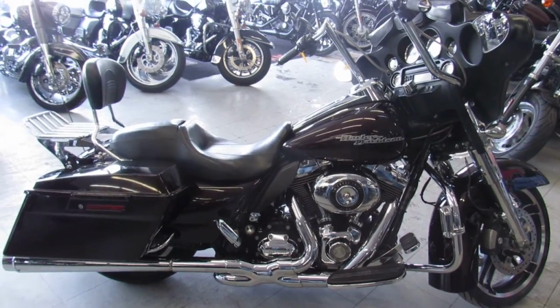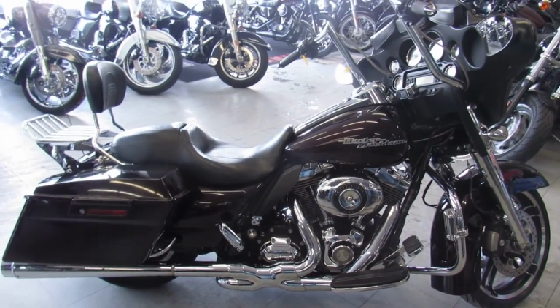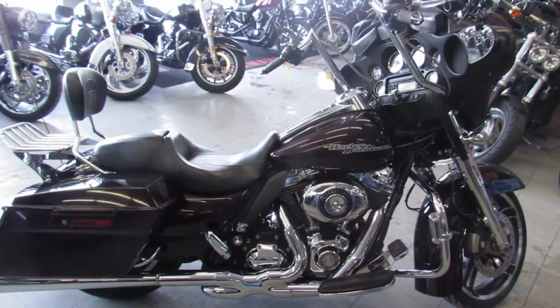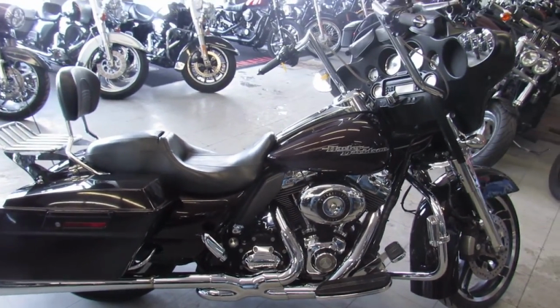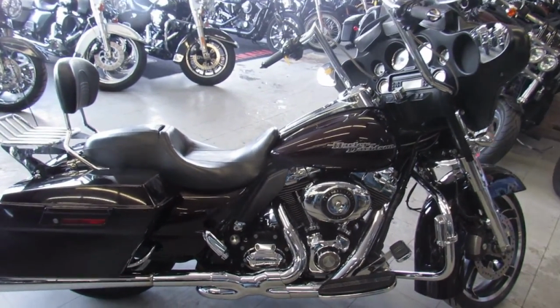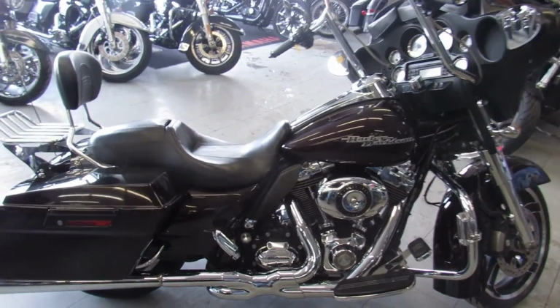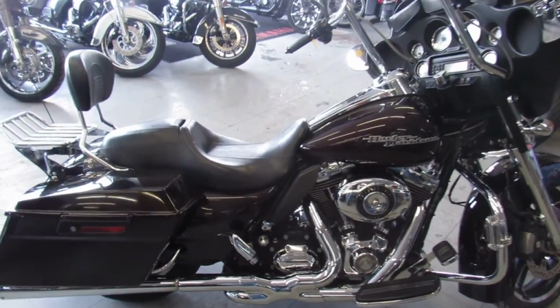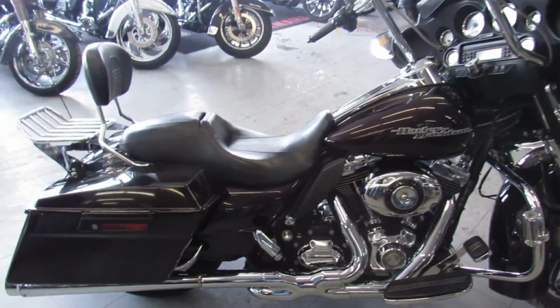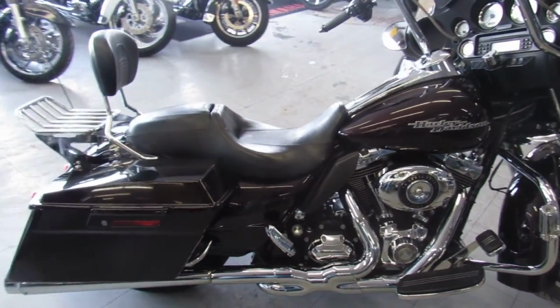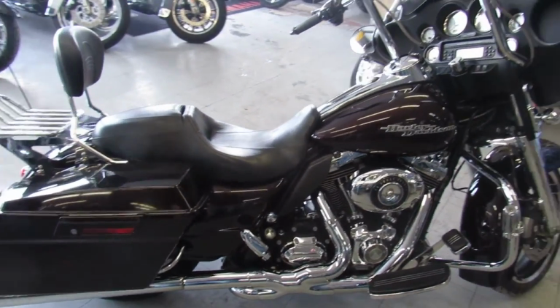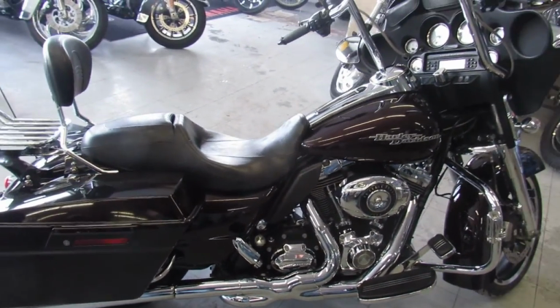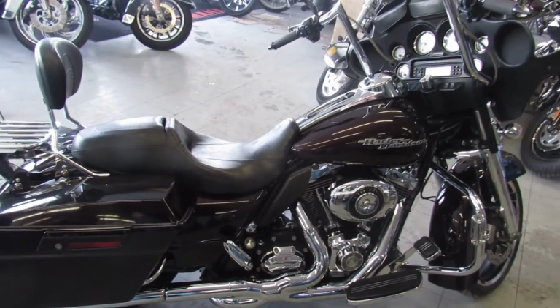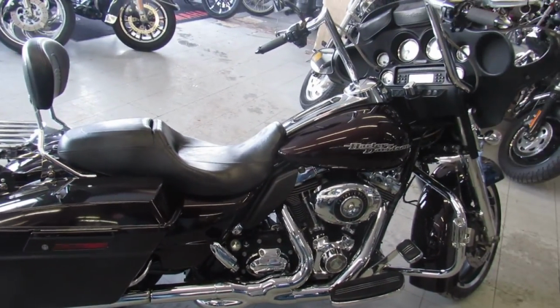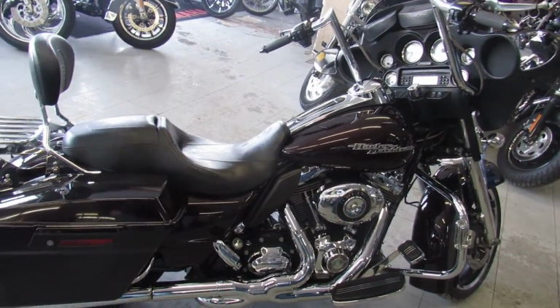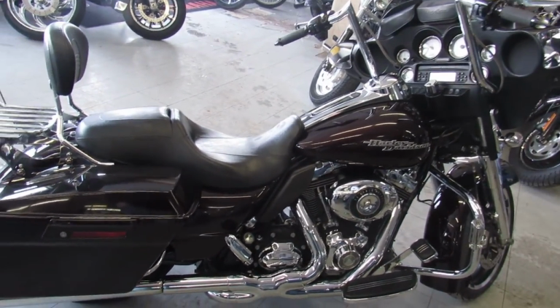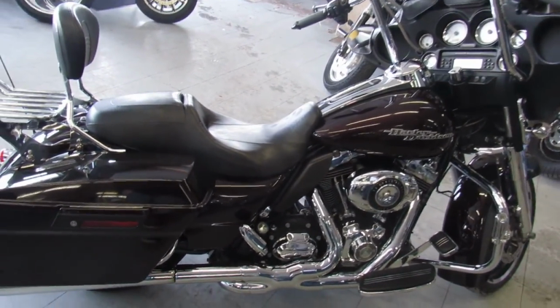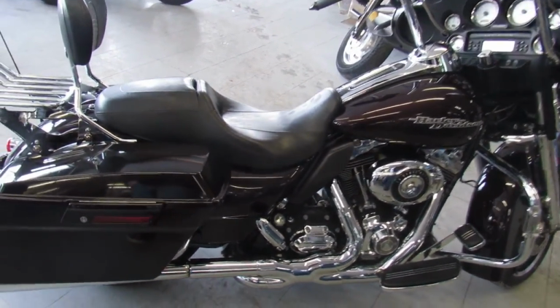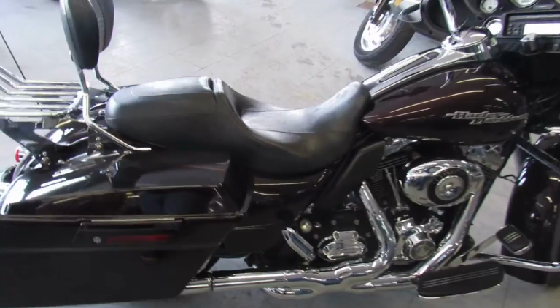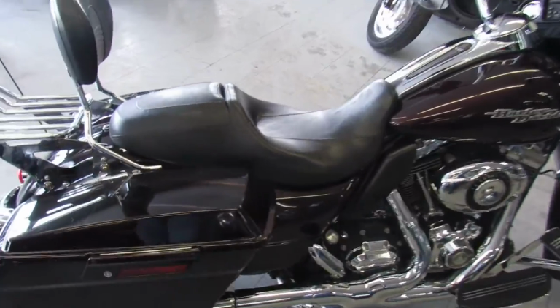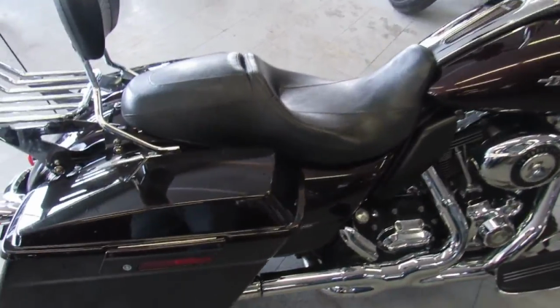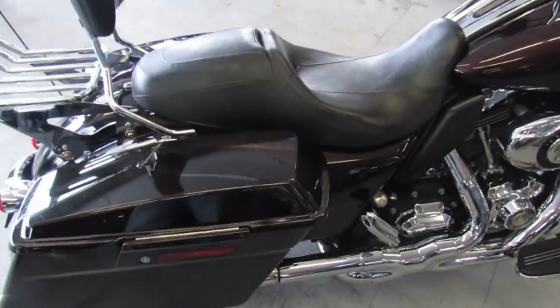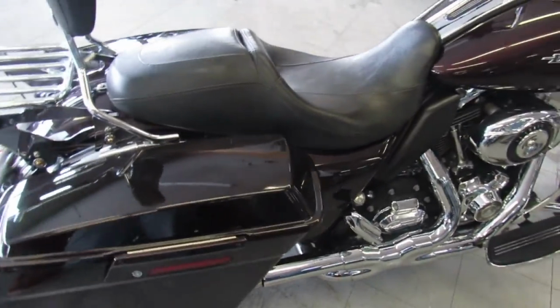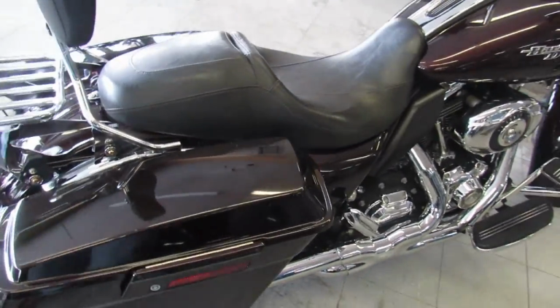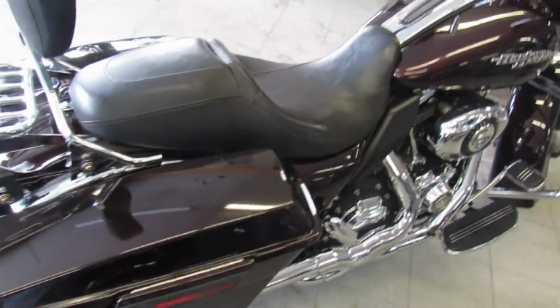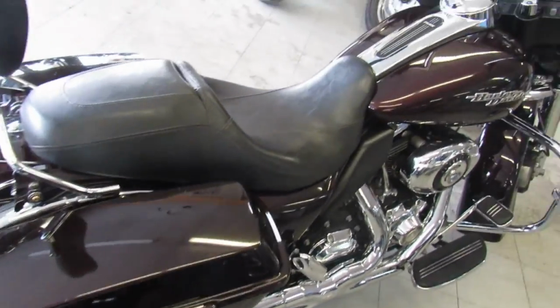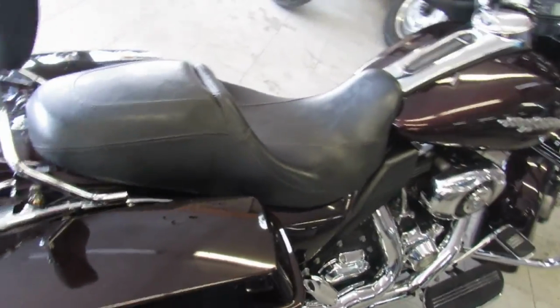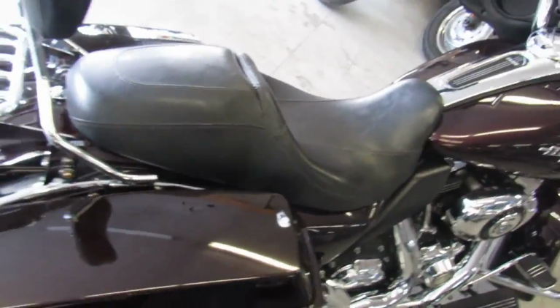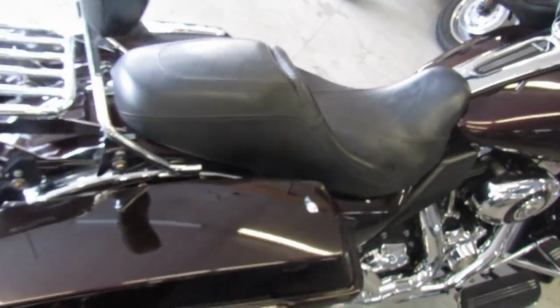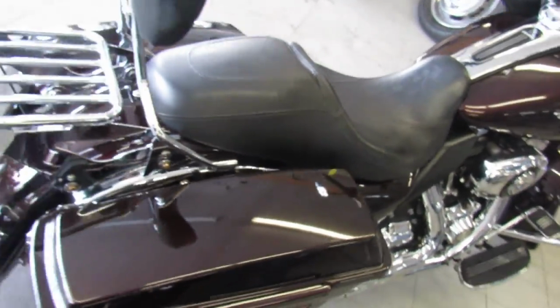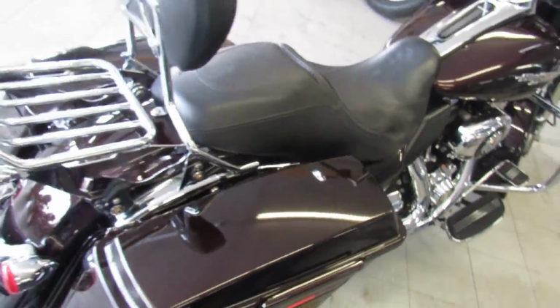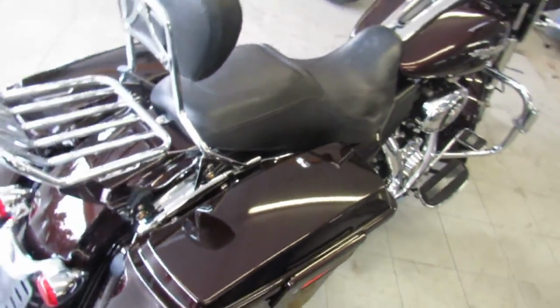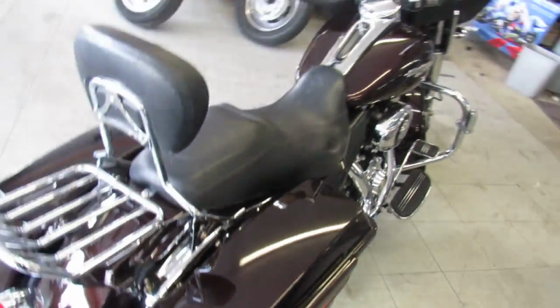Hey guys, it's ApprovalPowerSports.com here. We've got over 600 used bikes for sale in our showroom — probably about 350 to 400 Harleys.